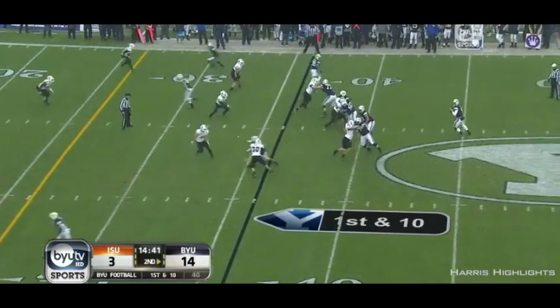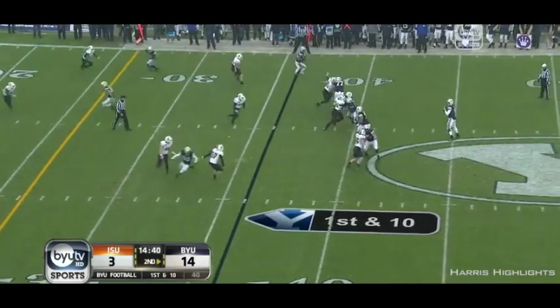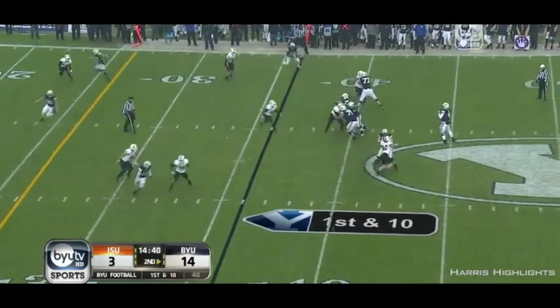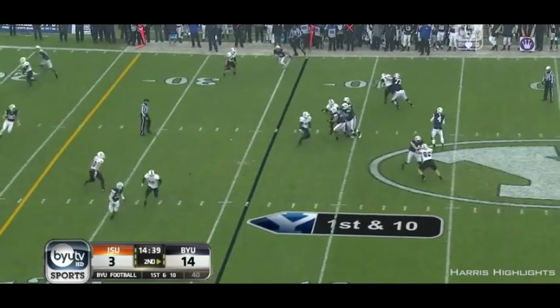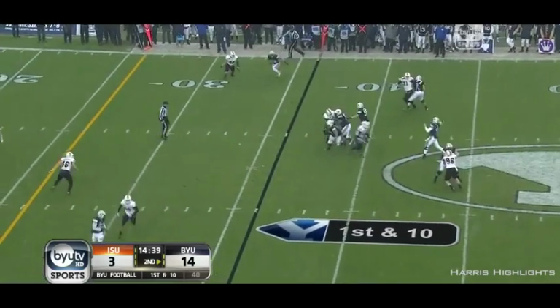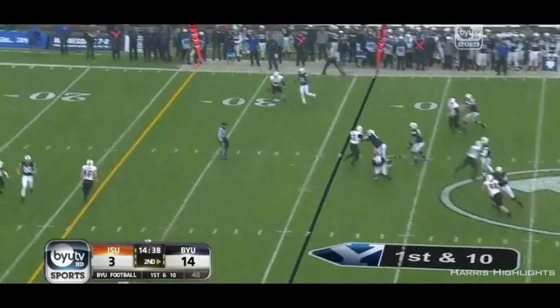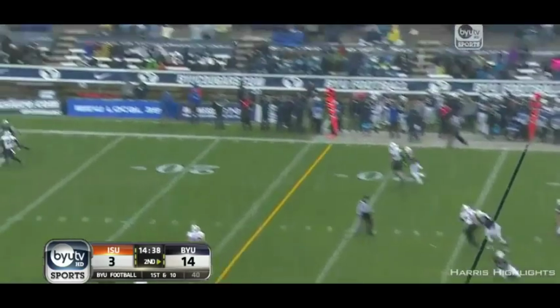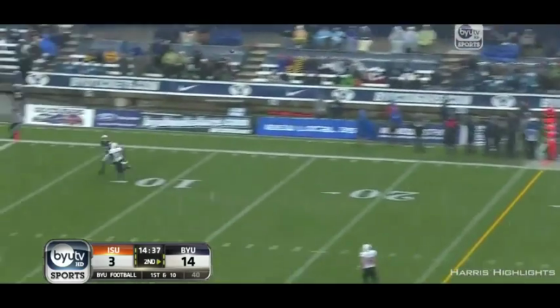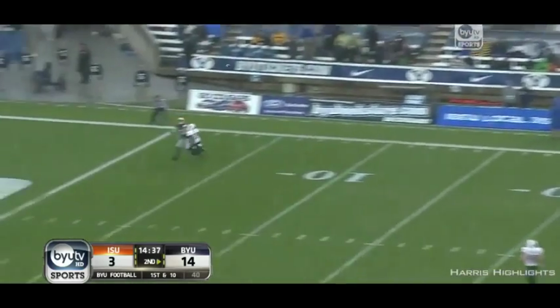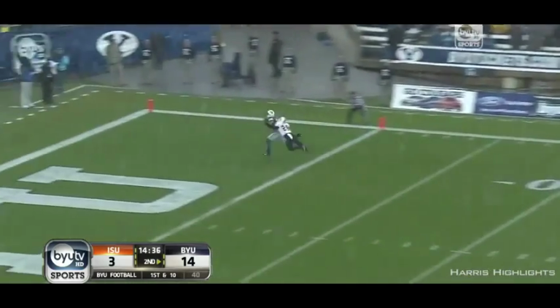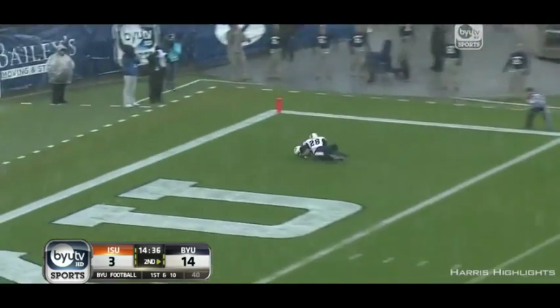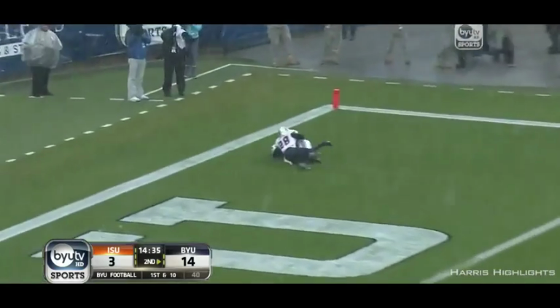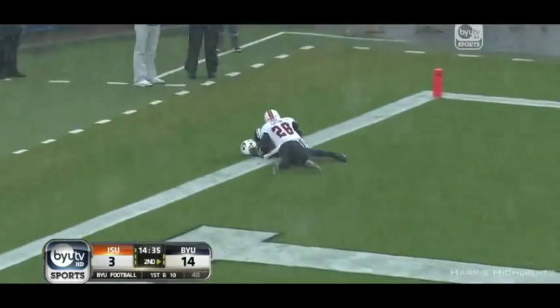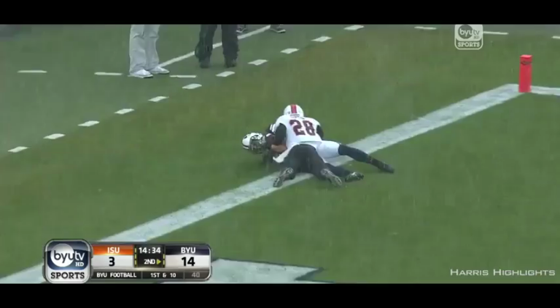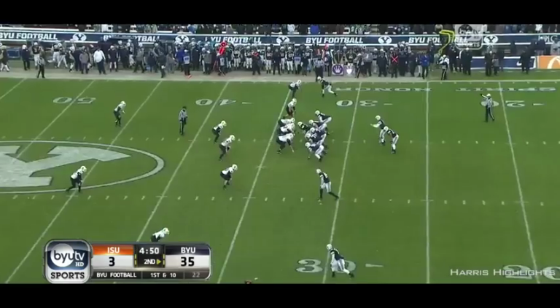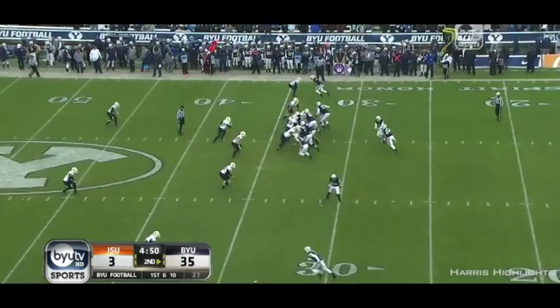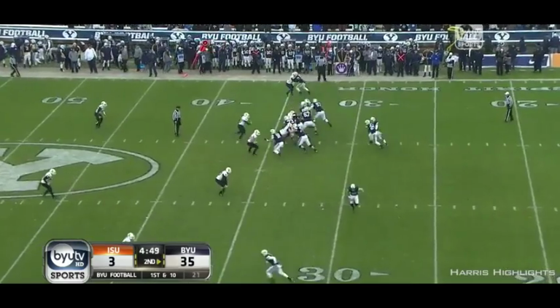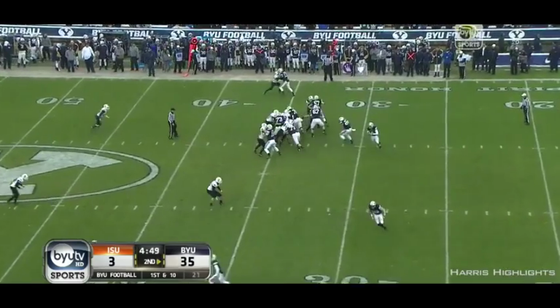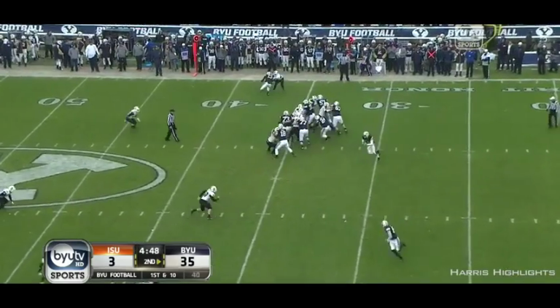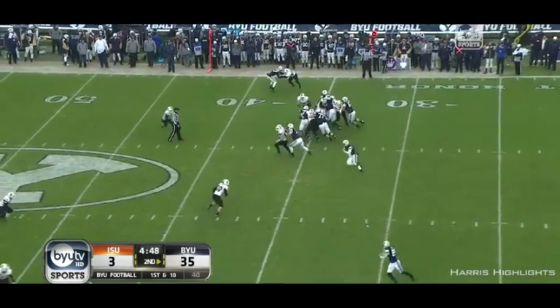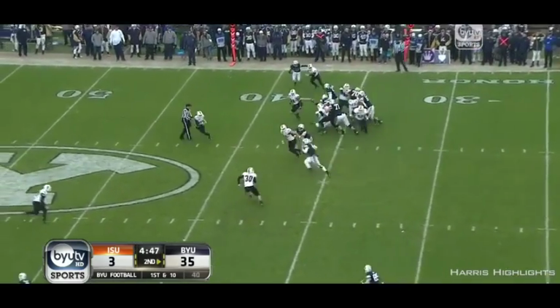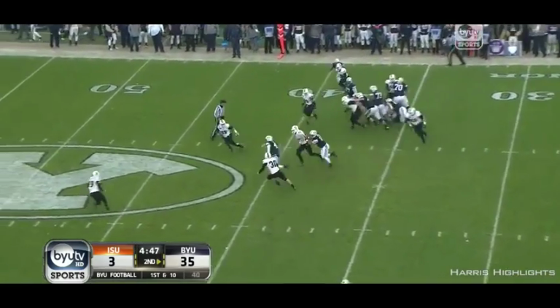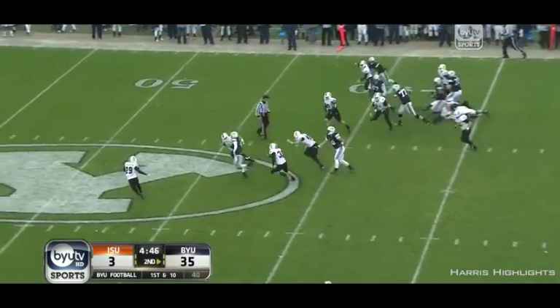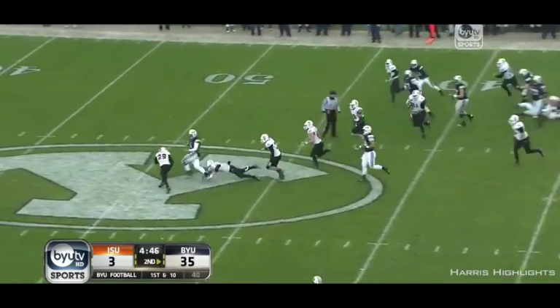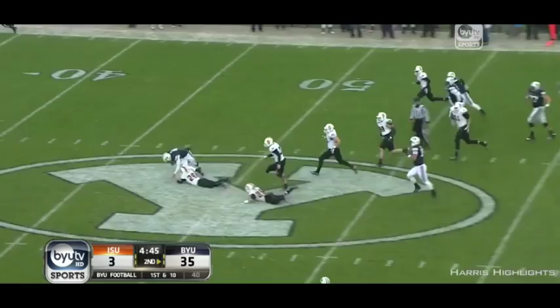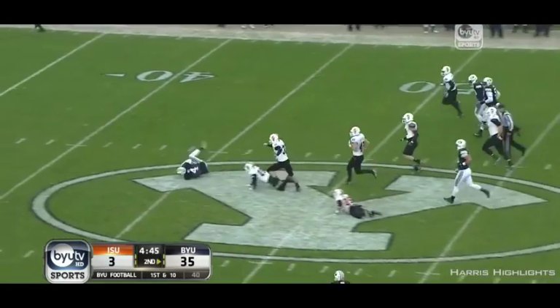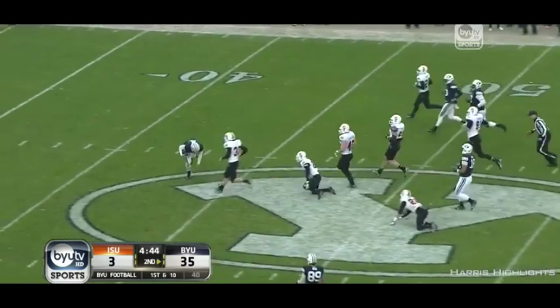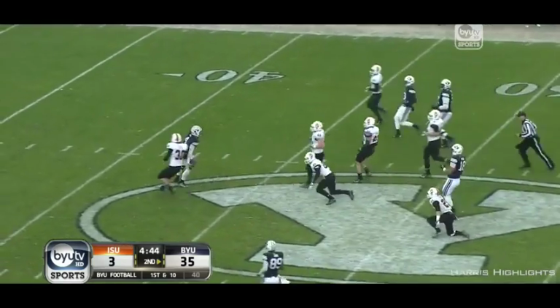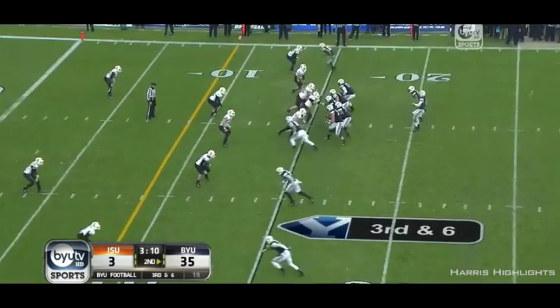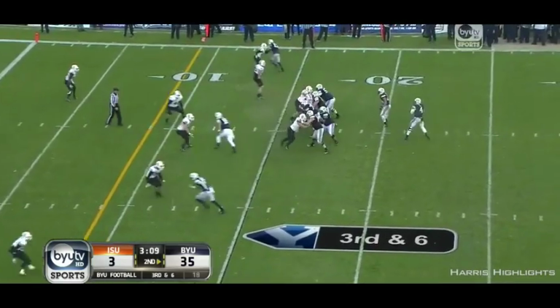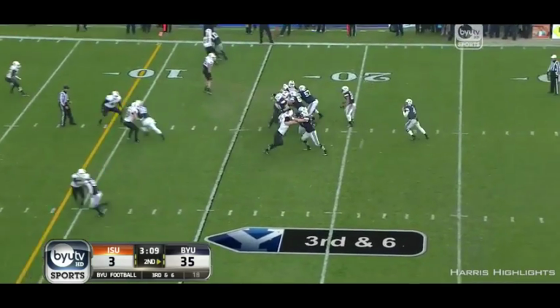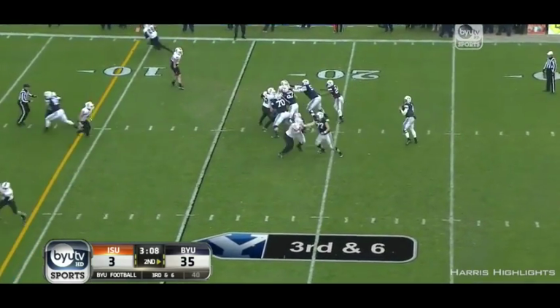Here, here! Goes the other way. Touchdown! Here's Taysom. Comes up with a third down and six.